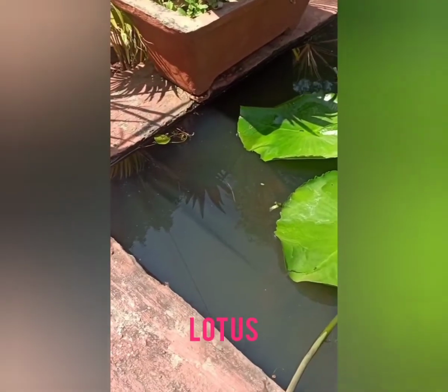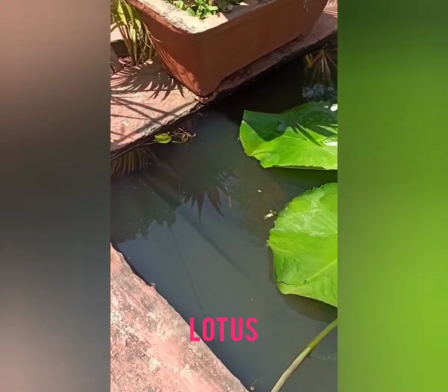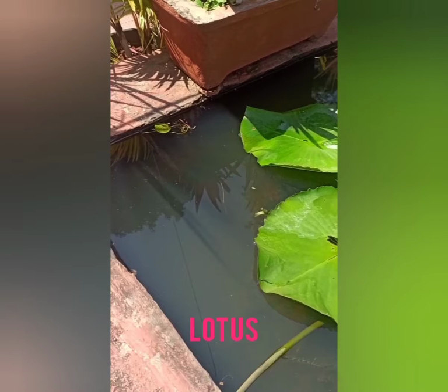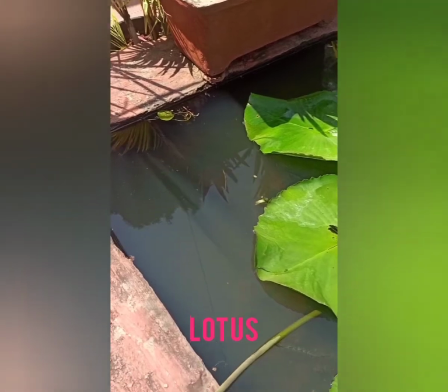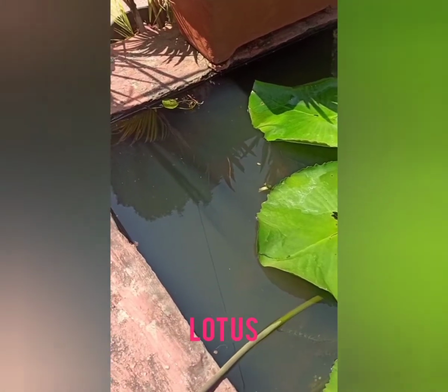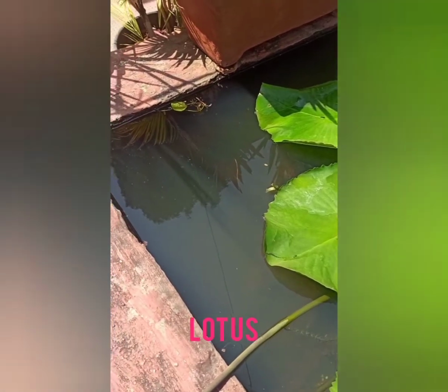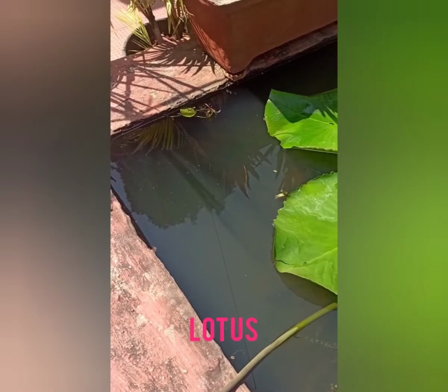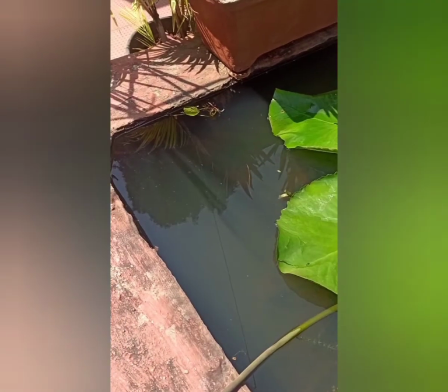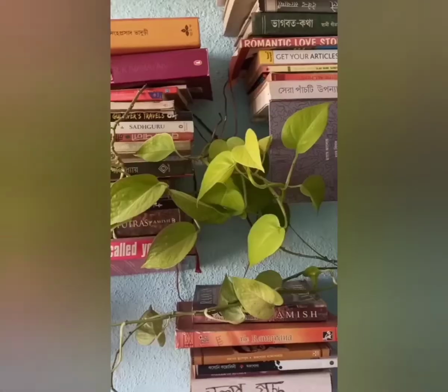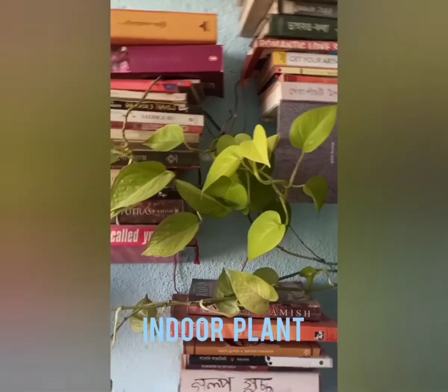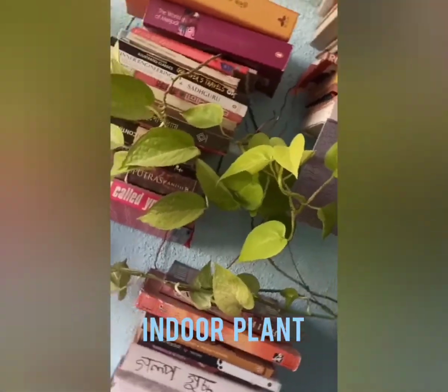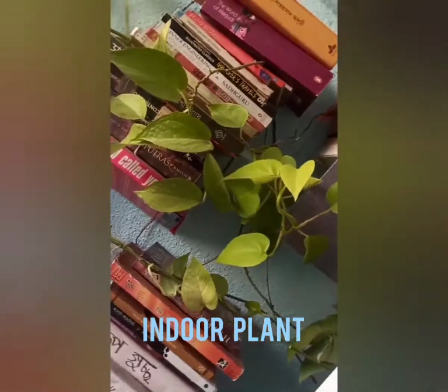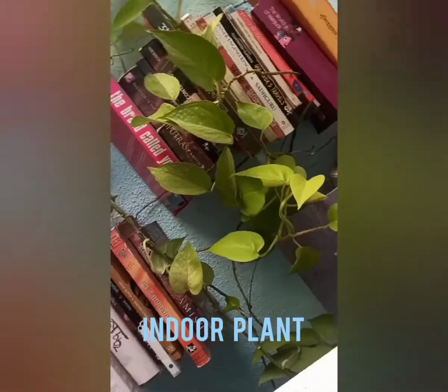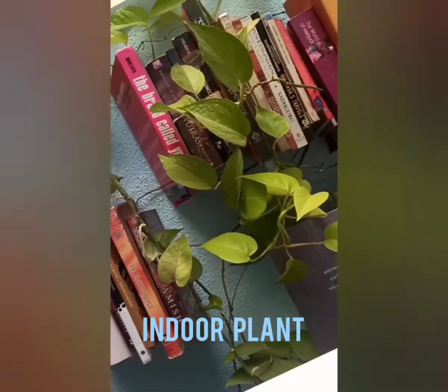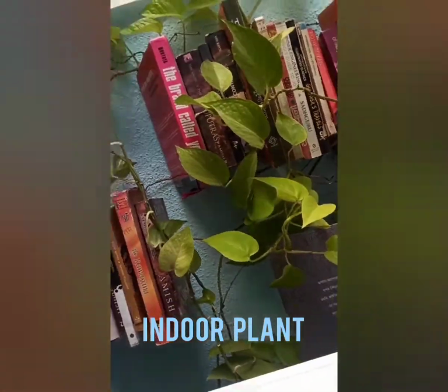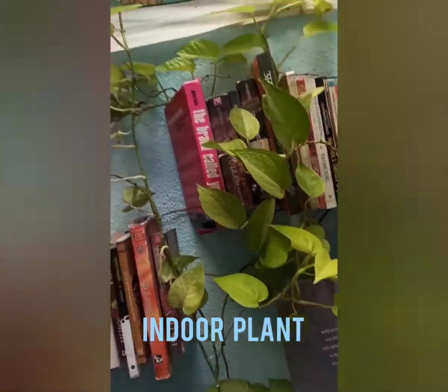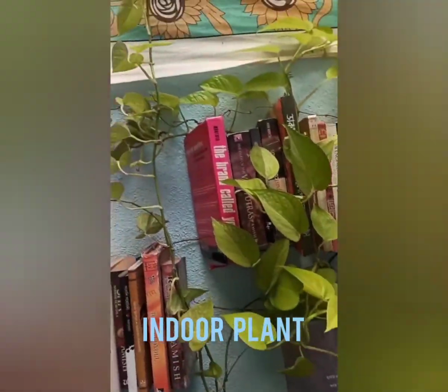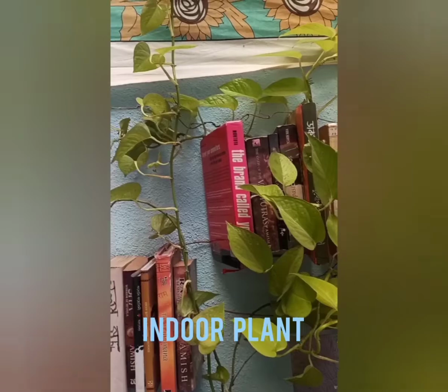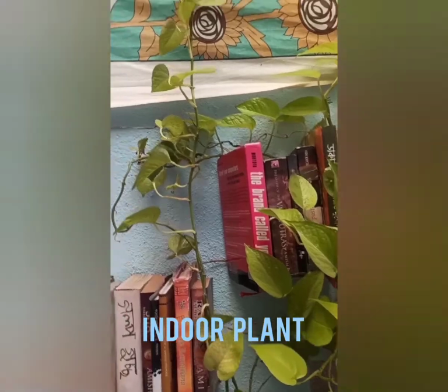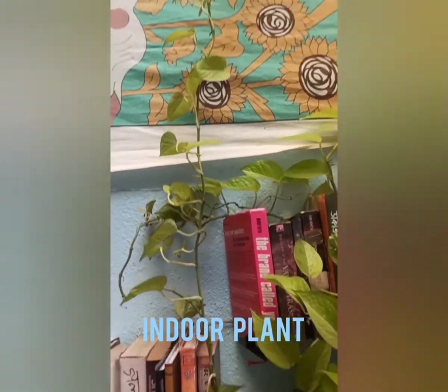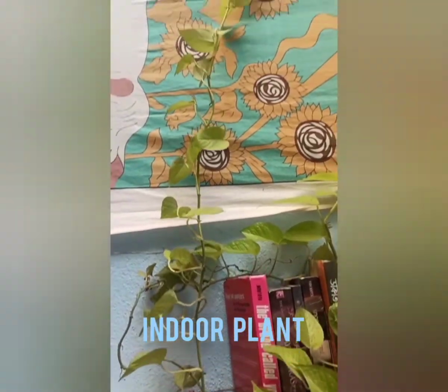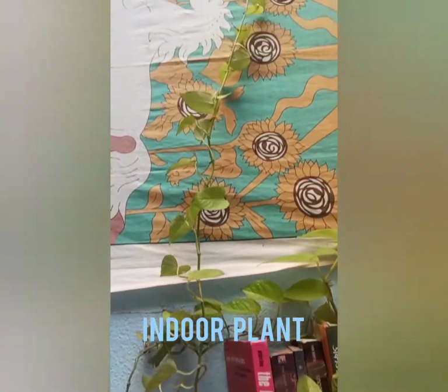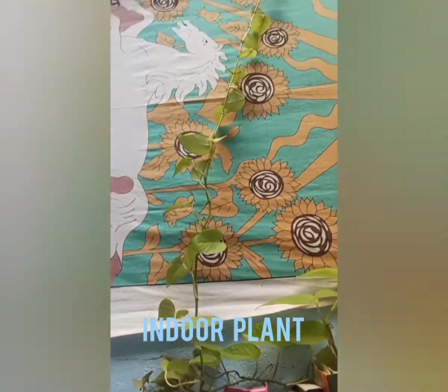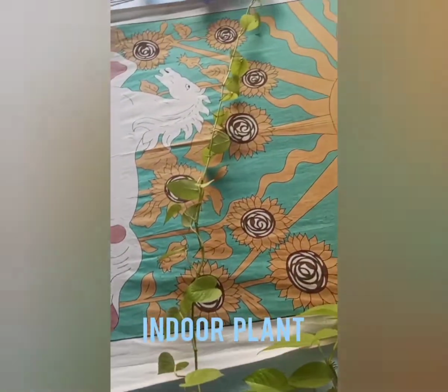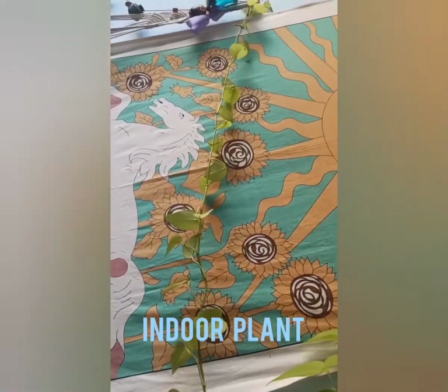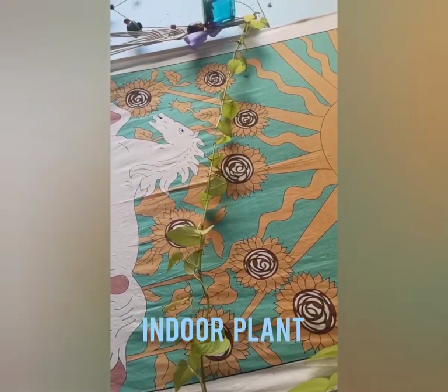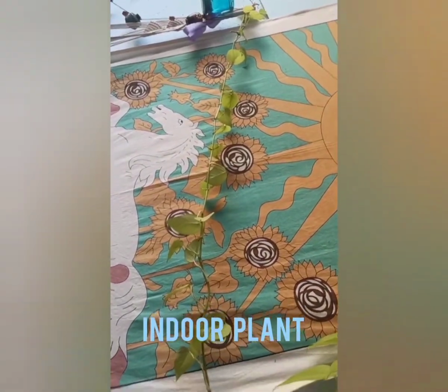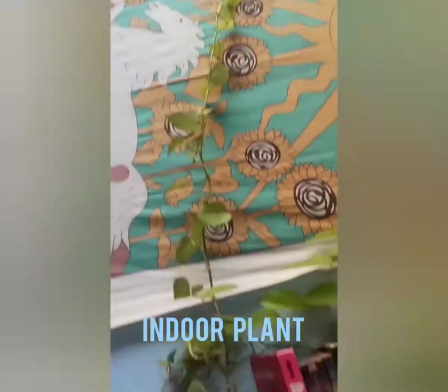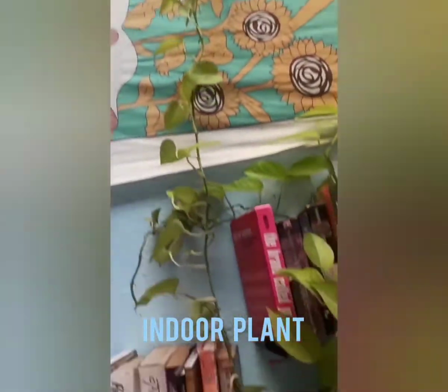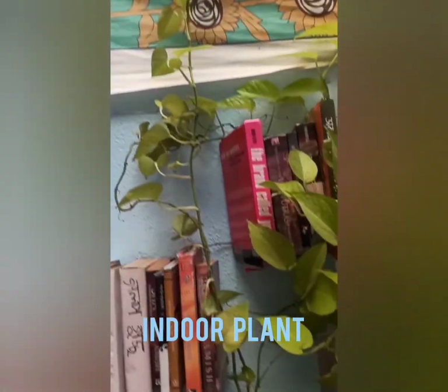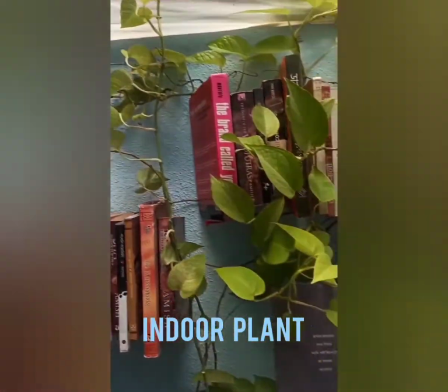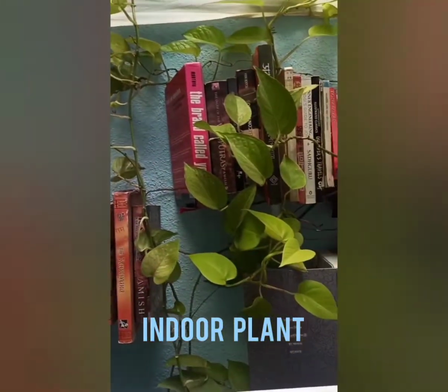This one is lotus. Money plant — this is an indoor plant. You can make your home beautiful.